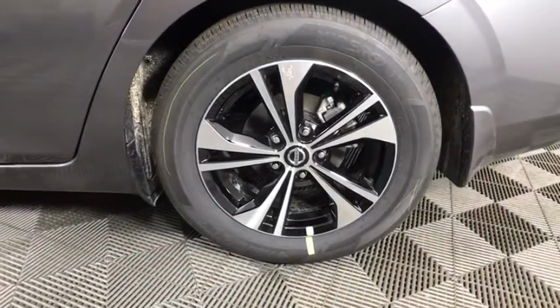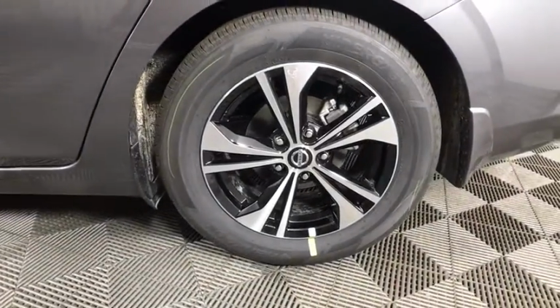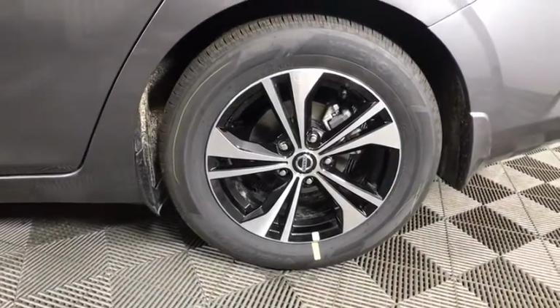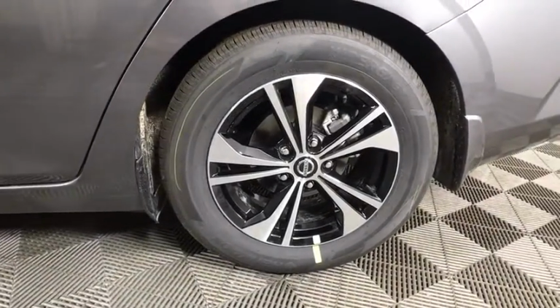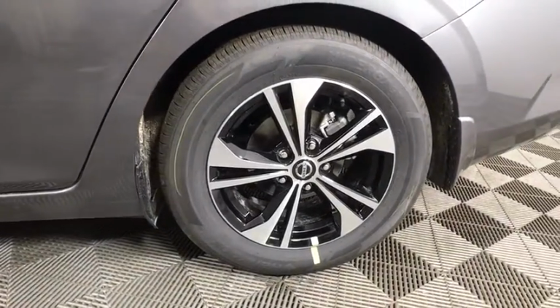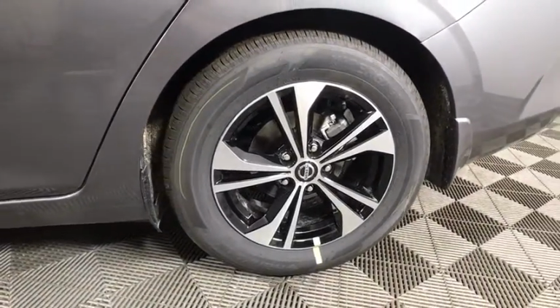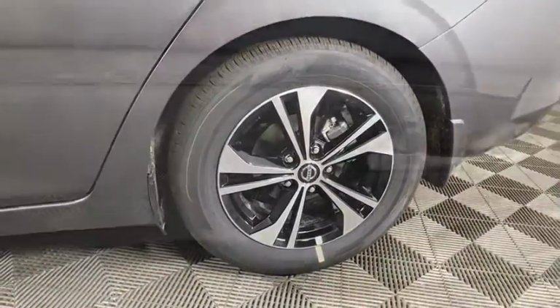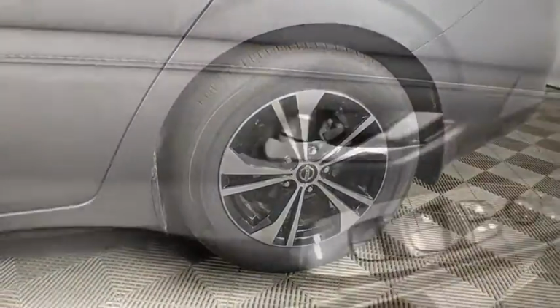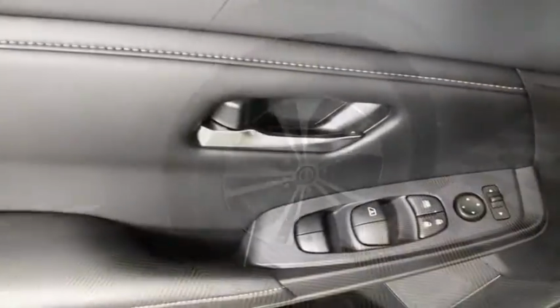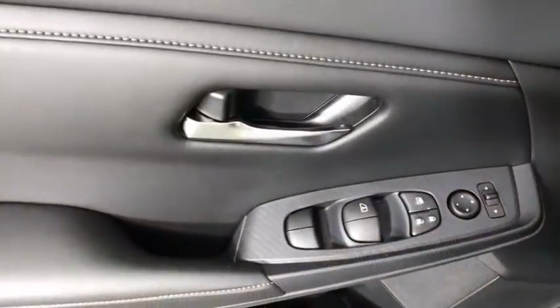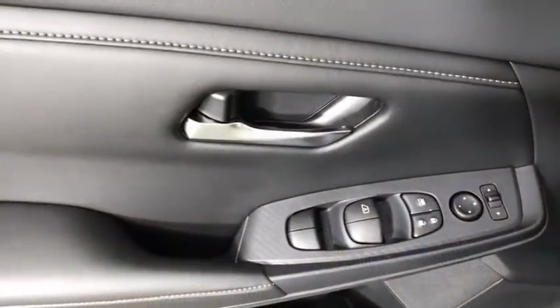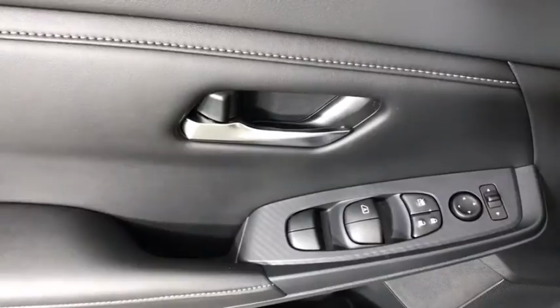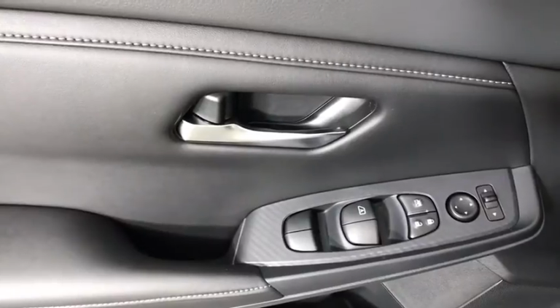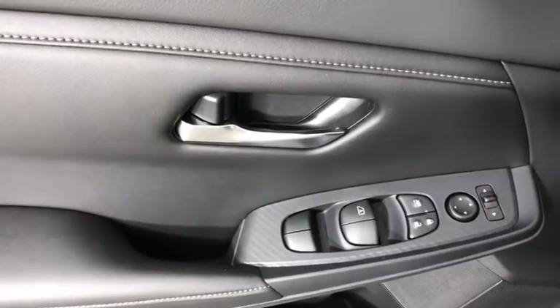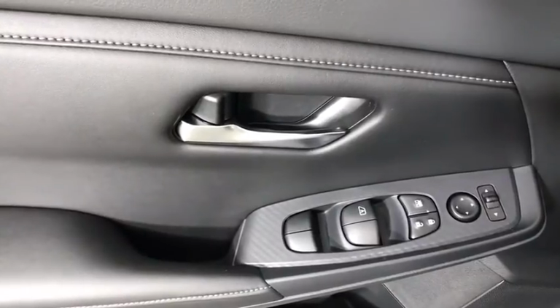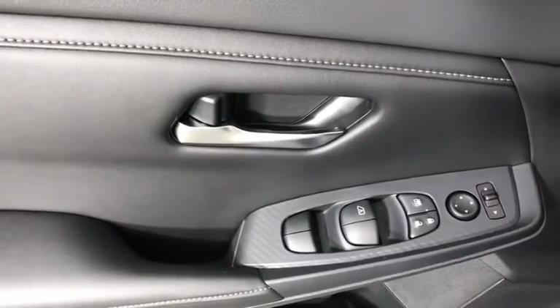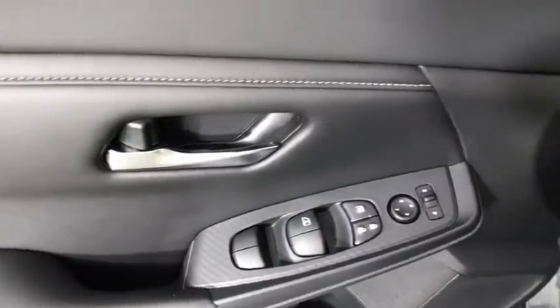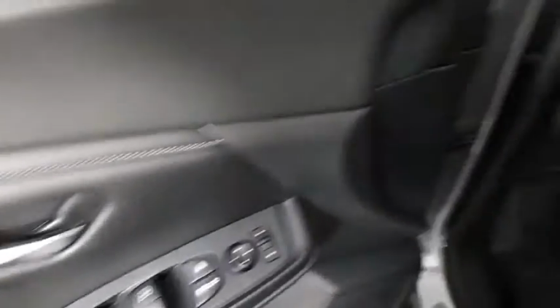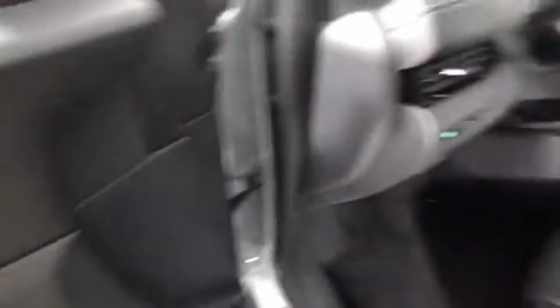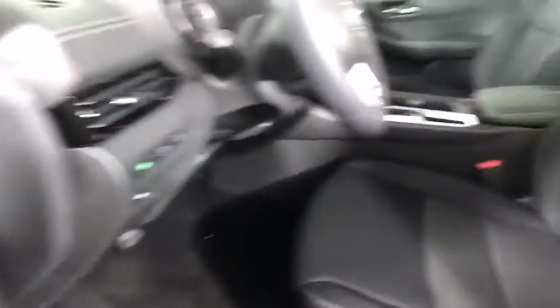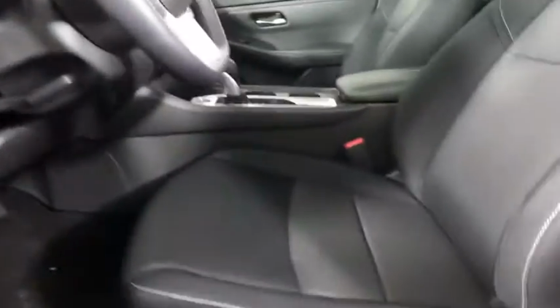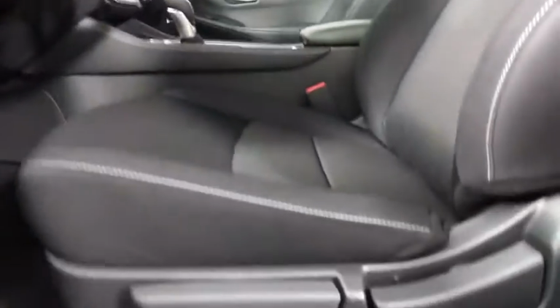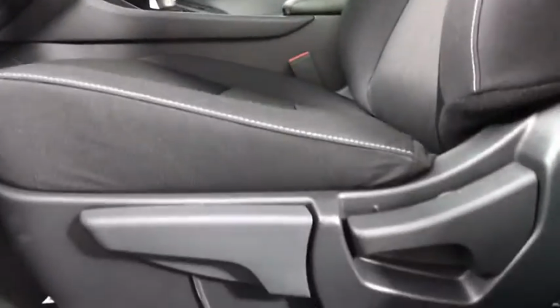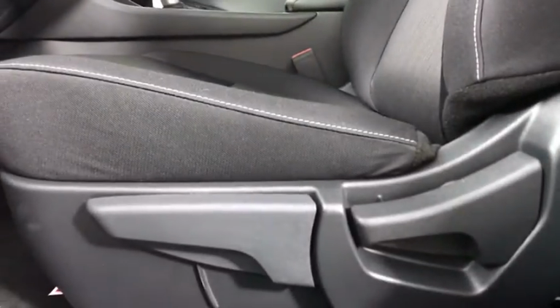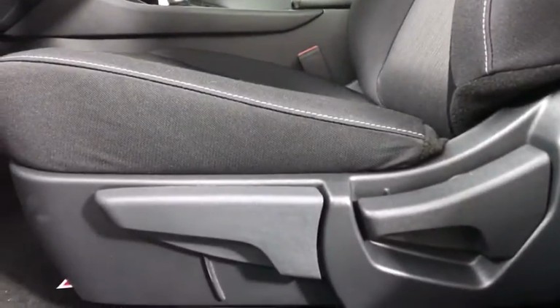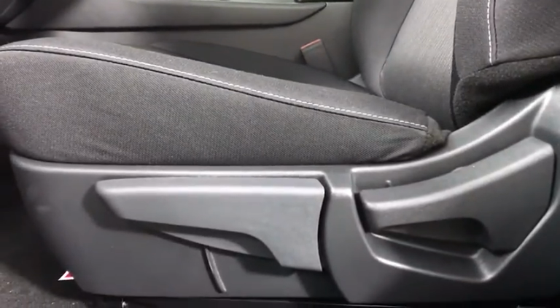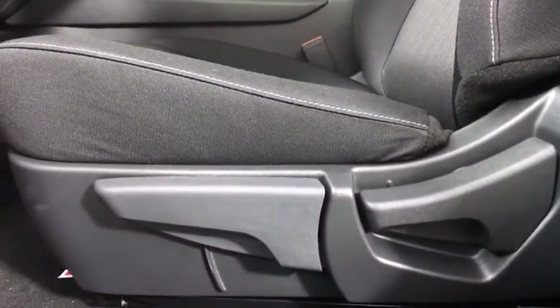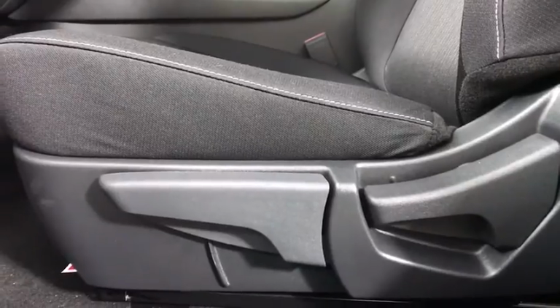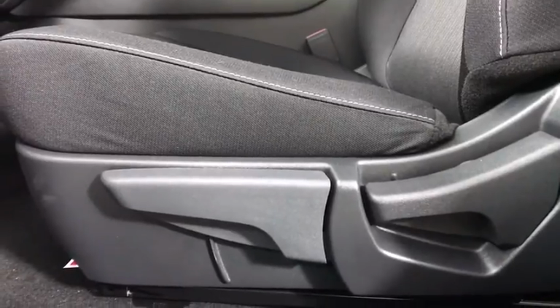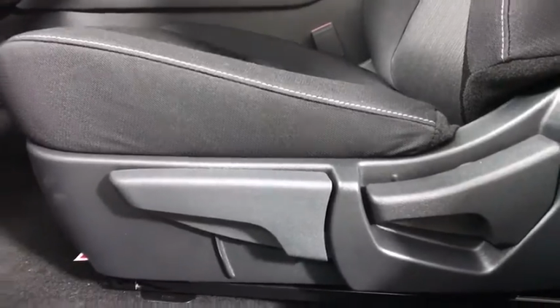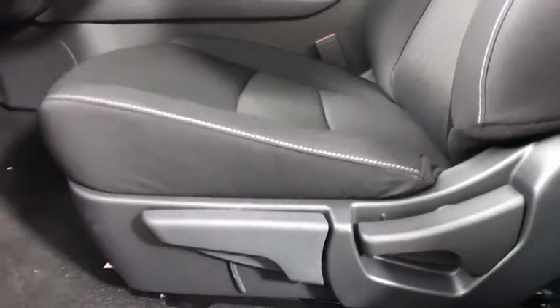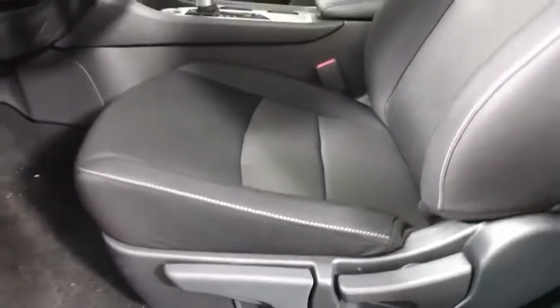Backup camera, remote engine start, keyless entry, traction control, anti-lock braking system, stability control, steering wheel audio controls, lane departure warning, Bluetooth.